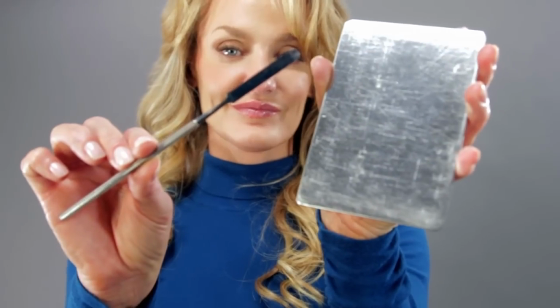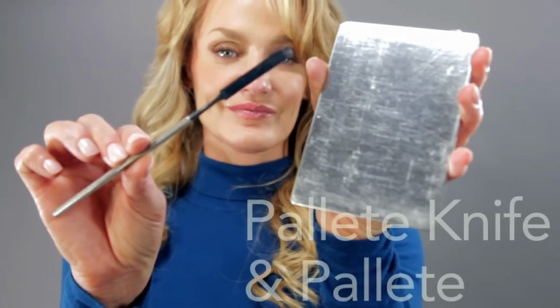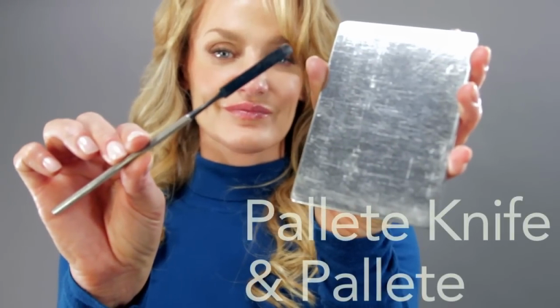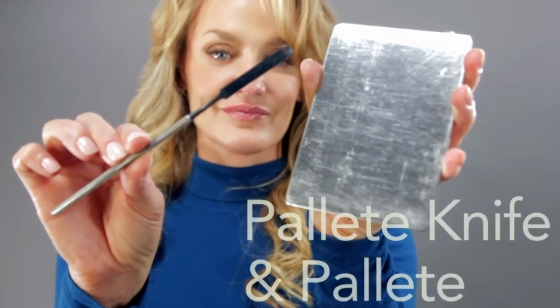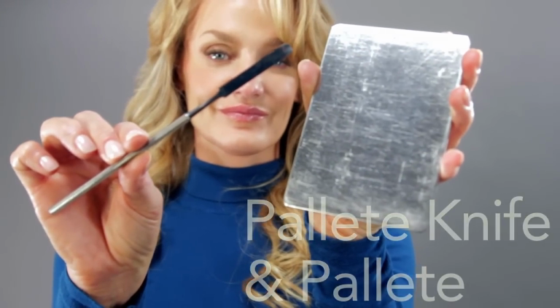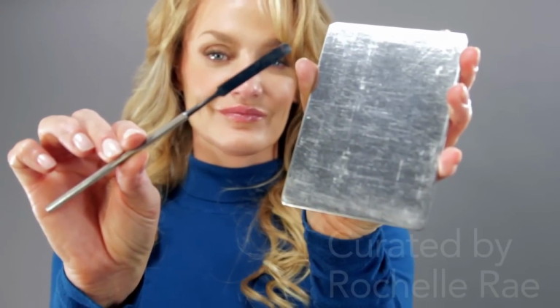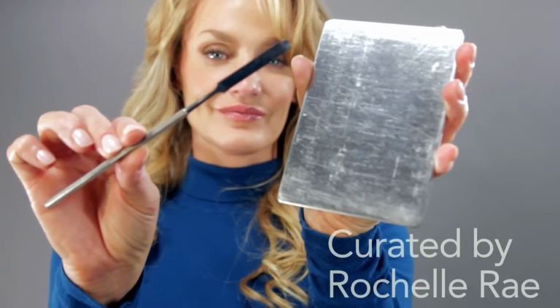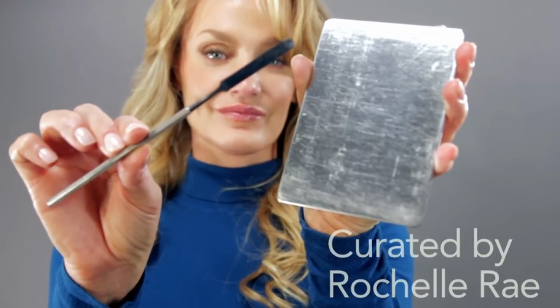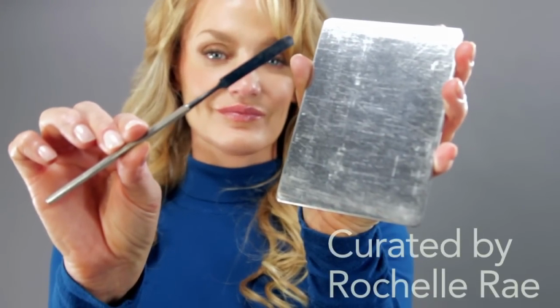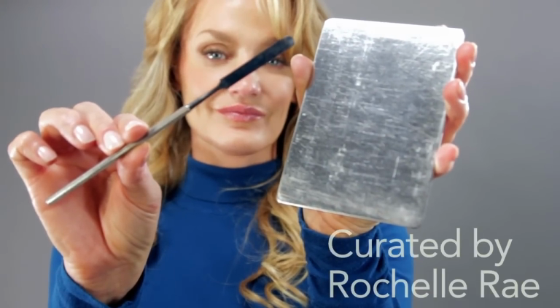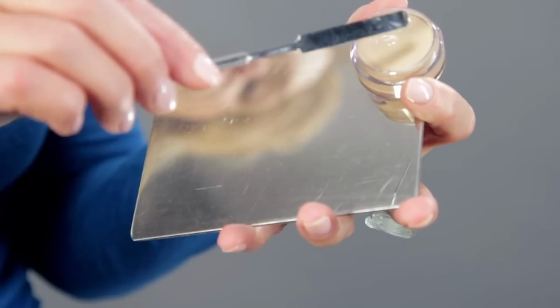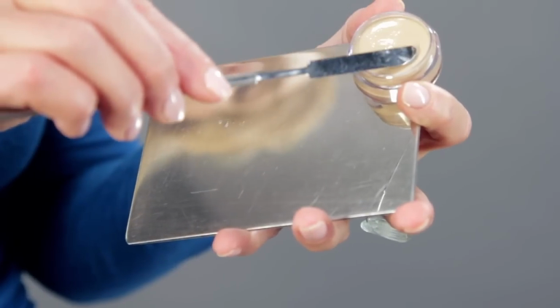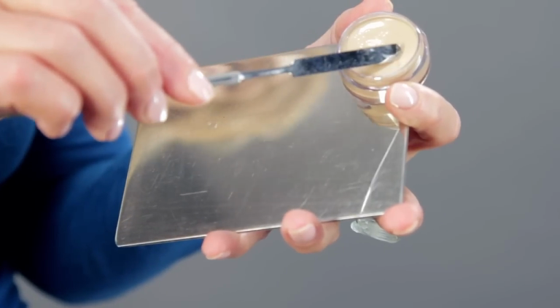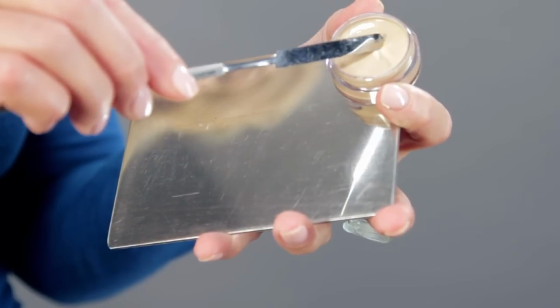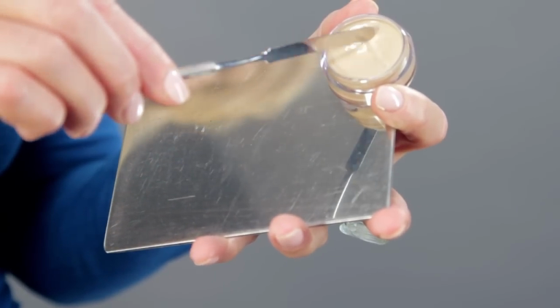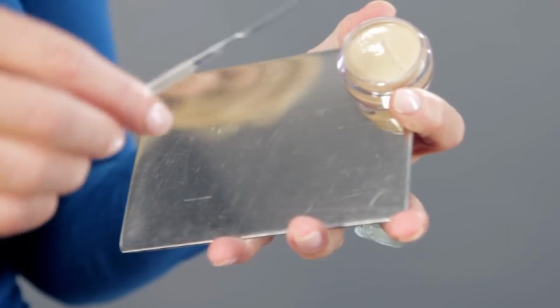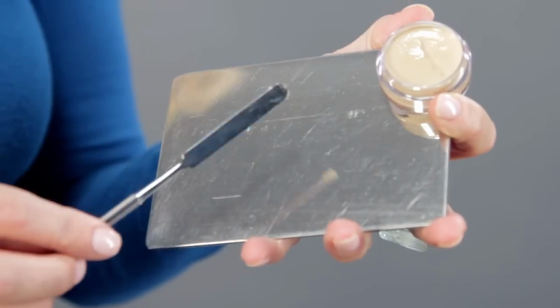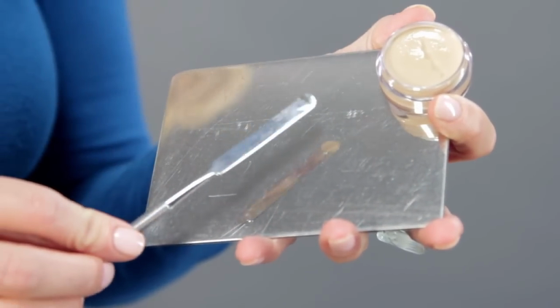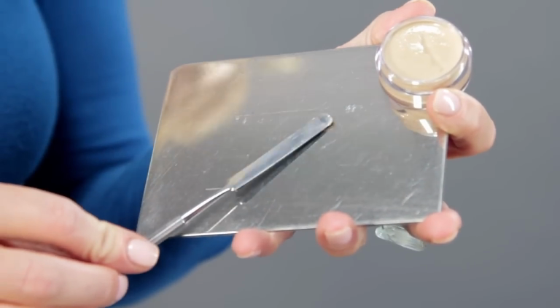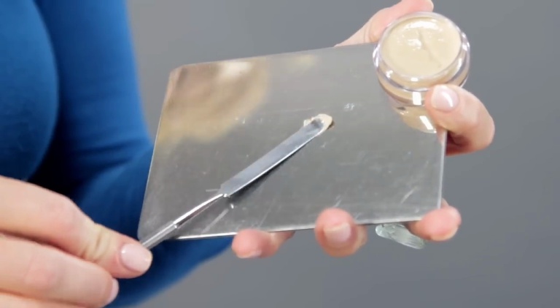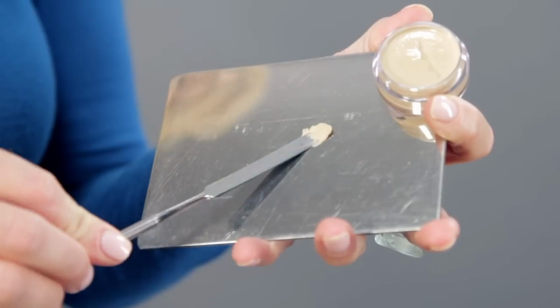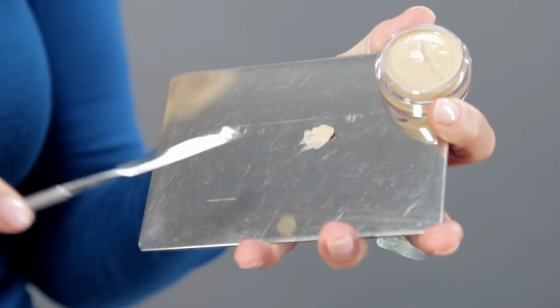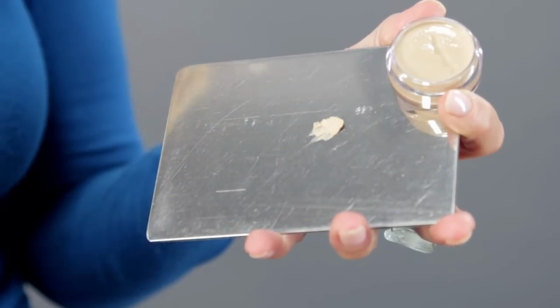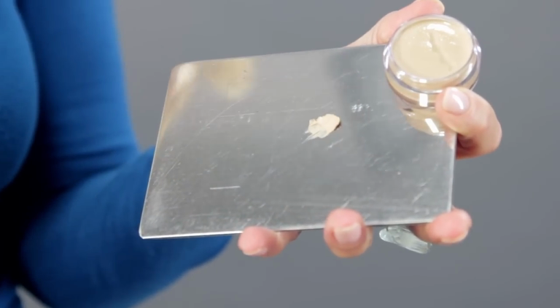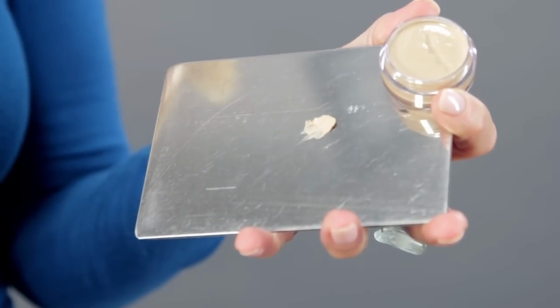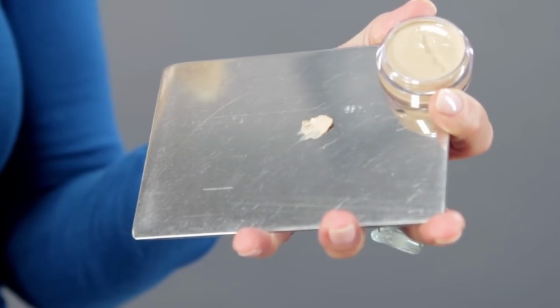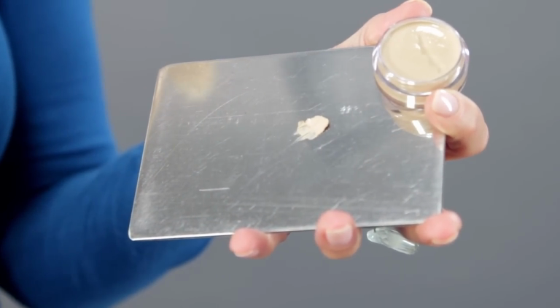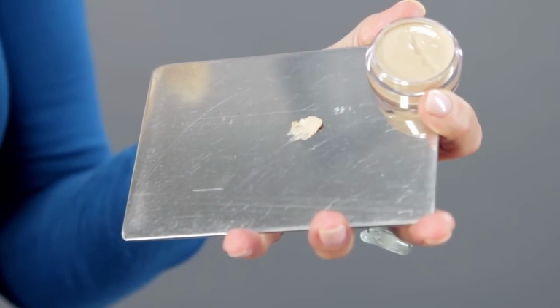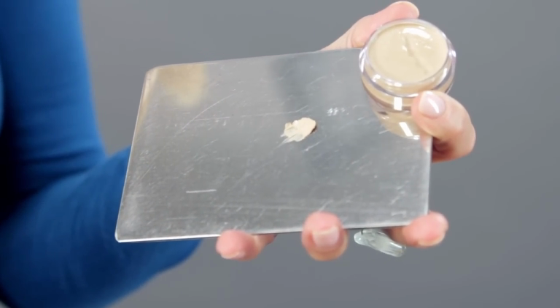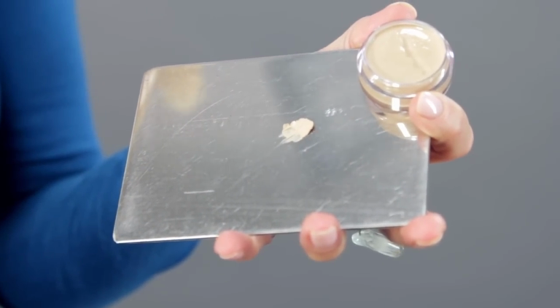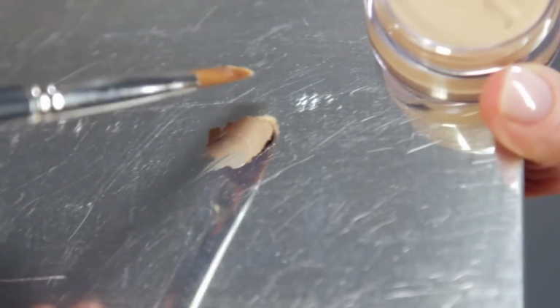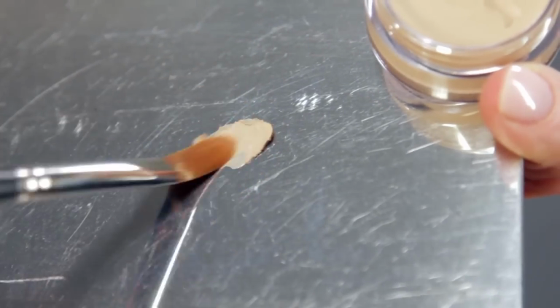A palette and palette knife is used to keep from cross-contaminating products. Use the palette knife to scoop out the desired amount of product and place onto the palette. It can also be used to mix creamy pigments together.